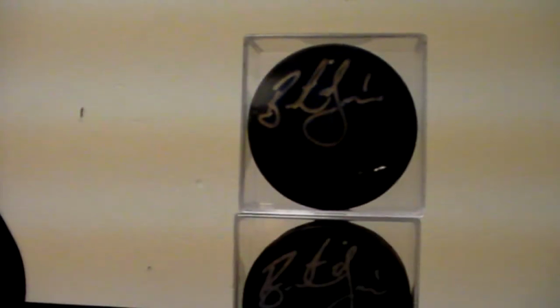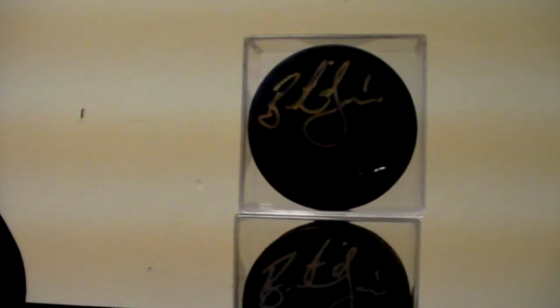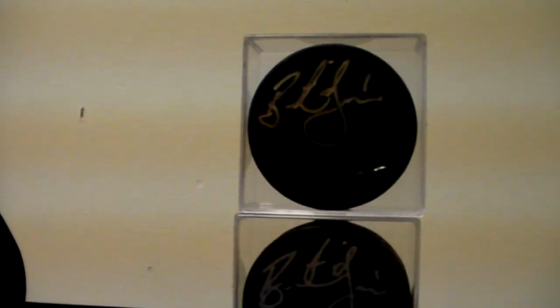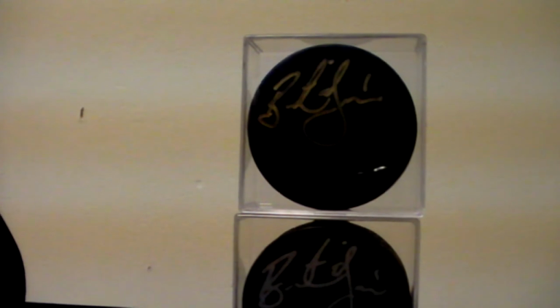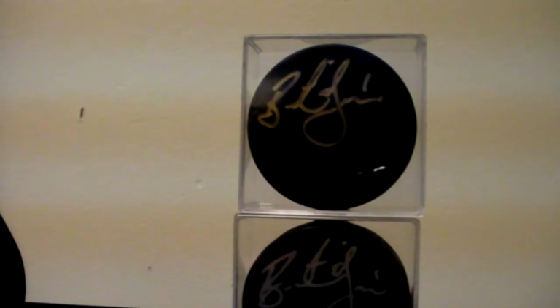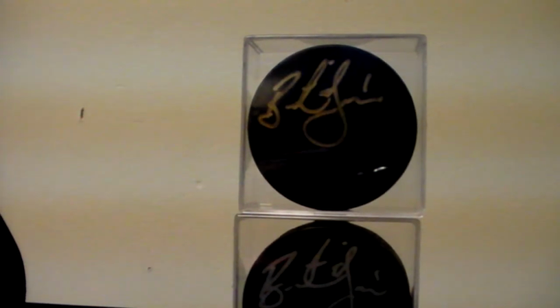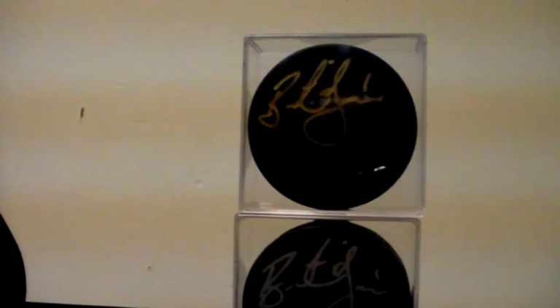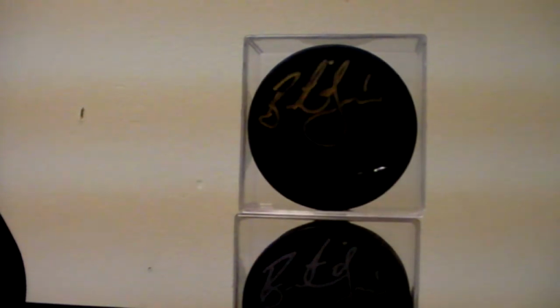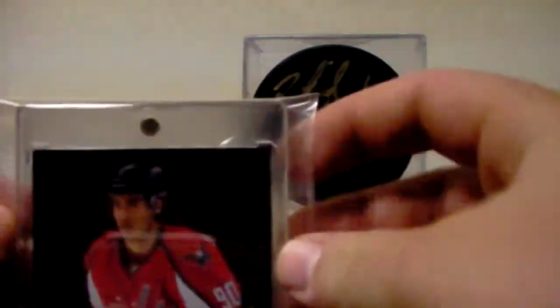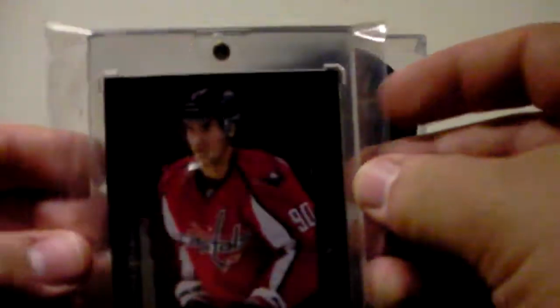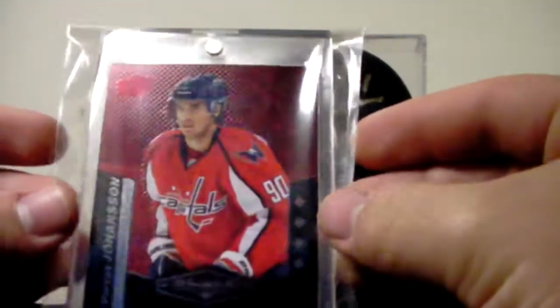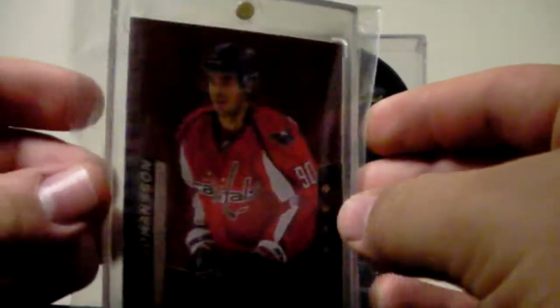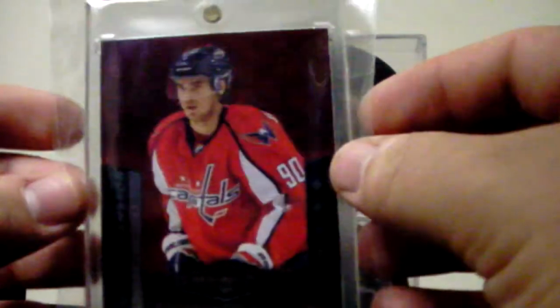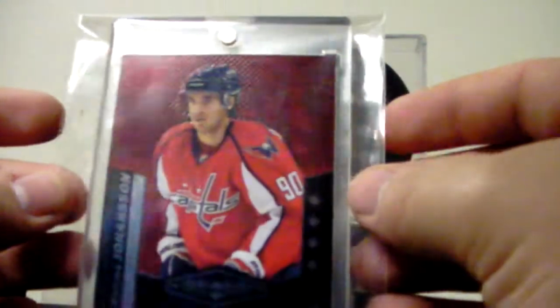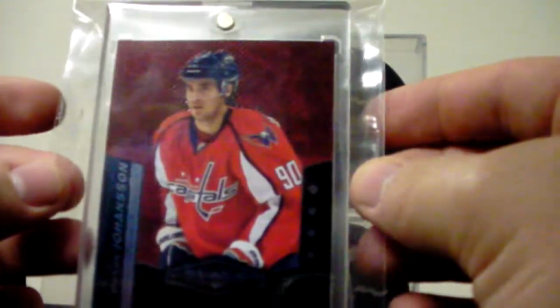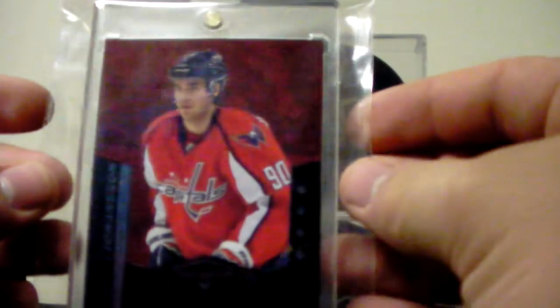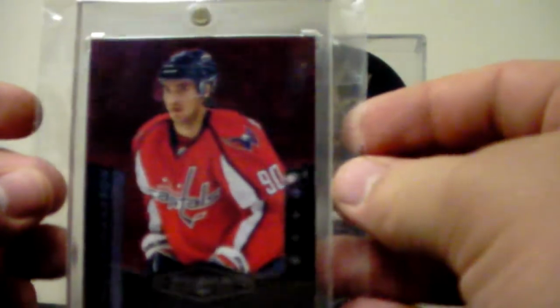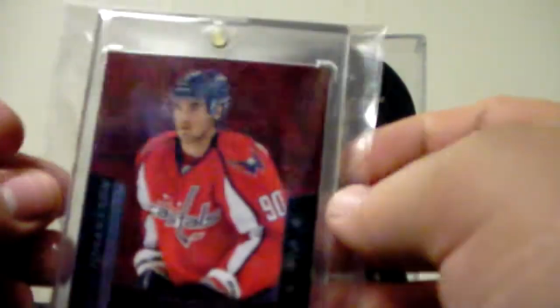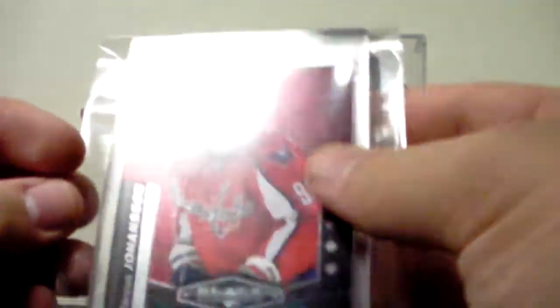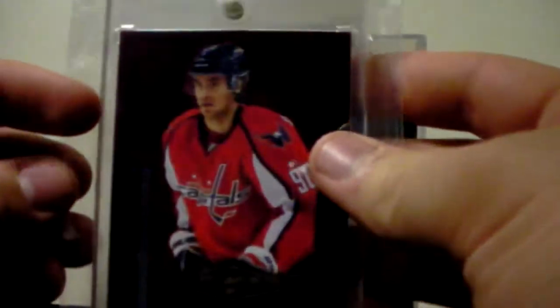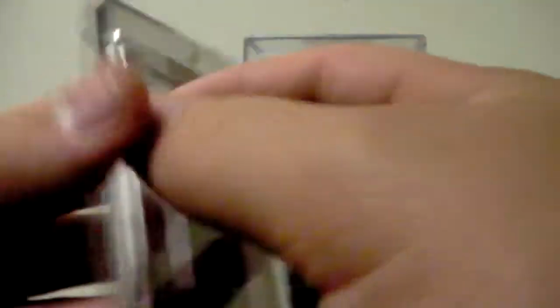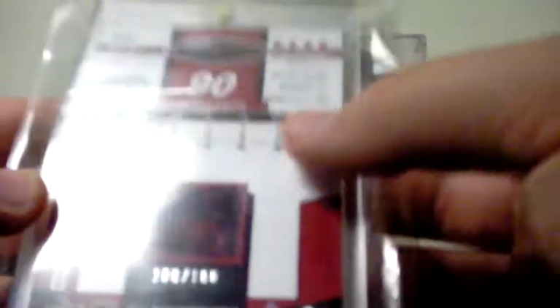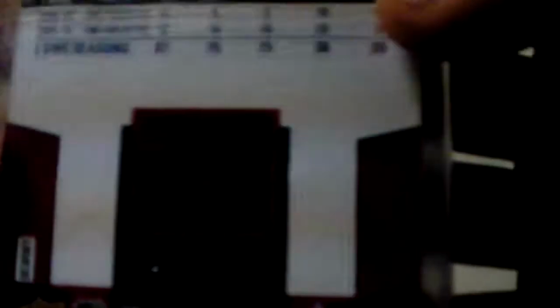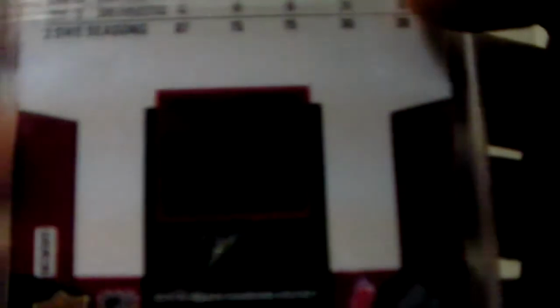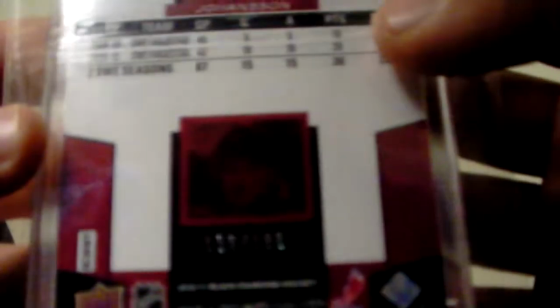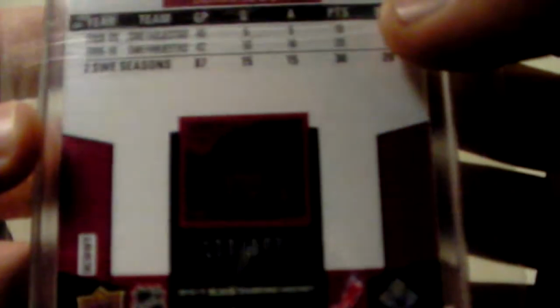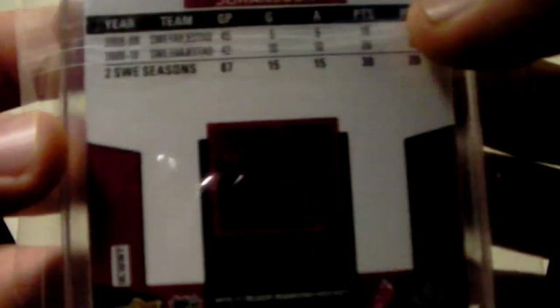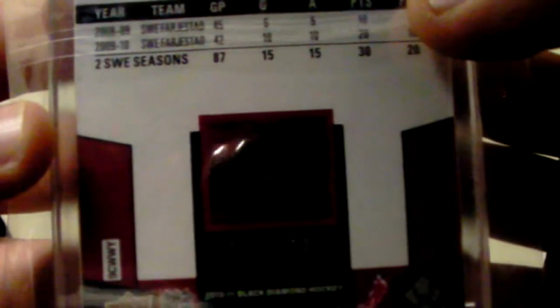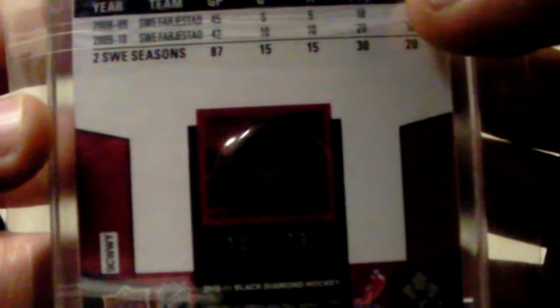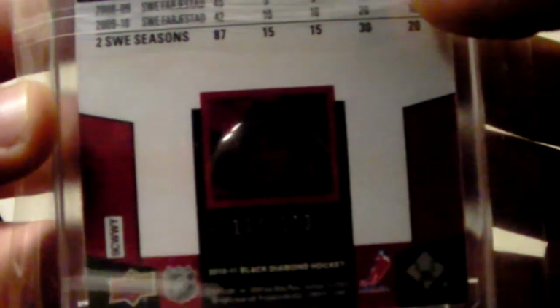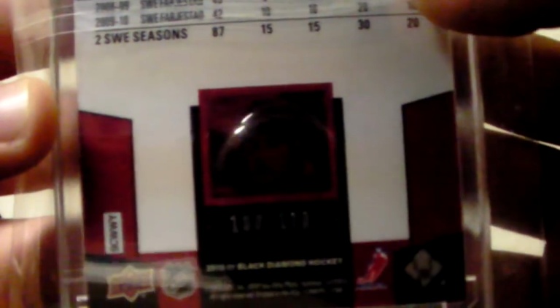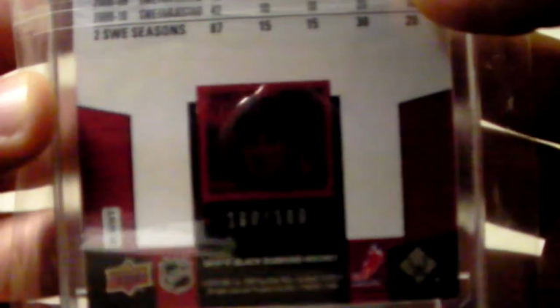I also got this super nice Marcus Johansson Ruby Black Diamond quad rookie — Rookie Gems — numbered 100 out of 100.